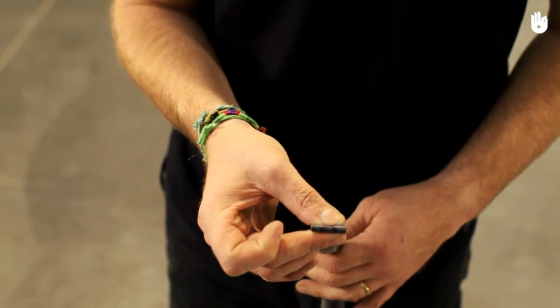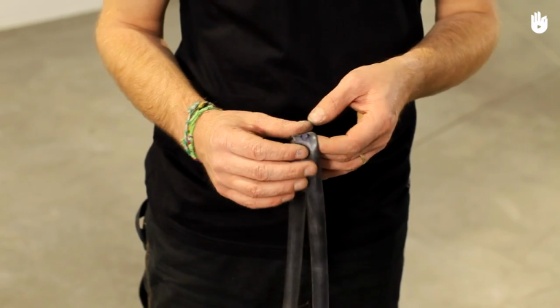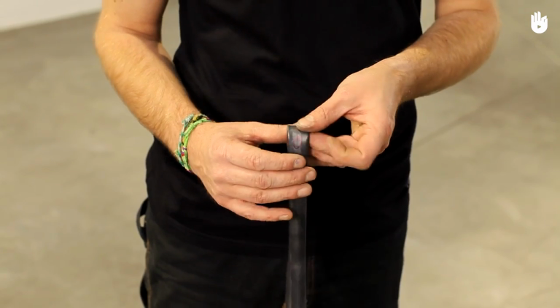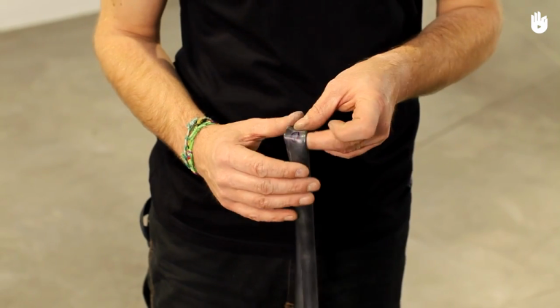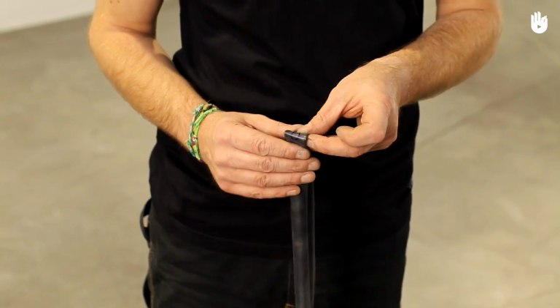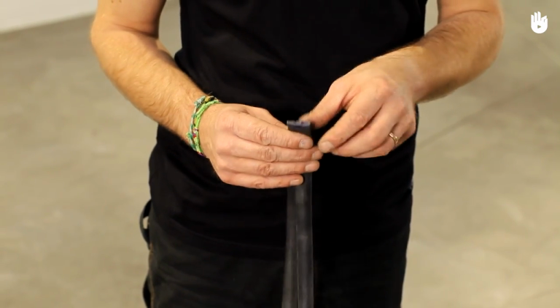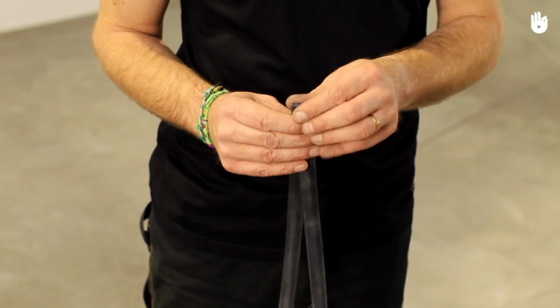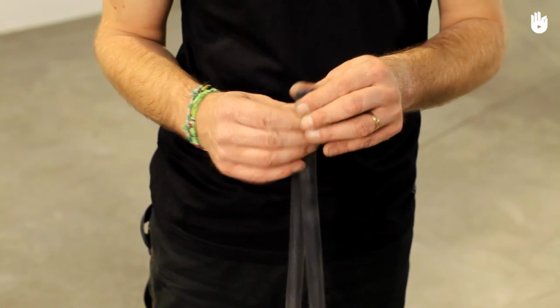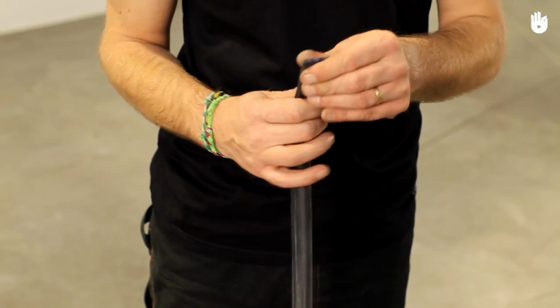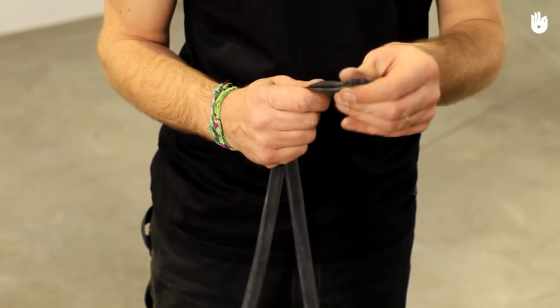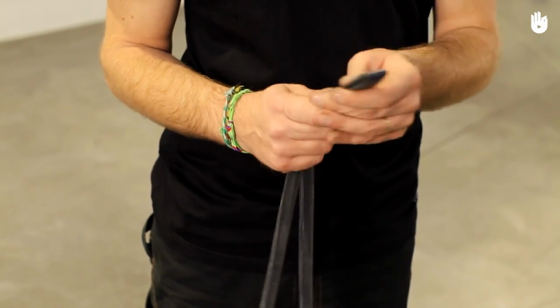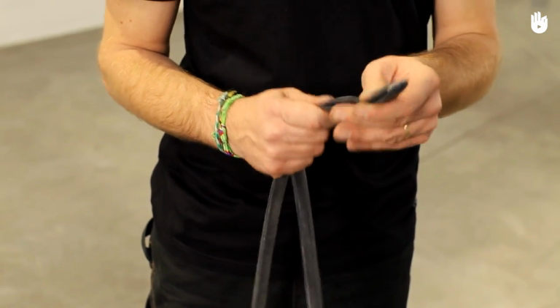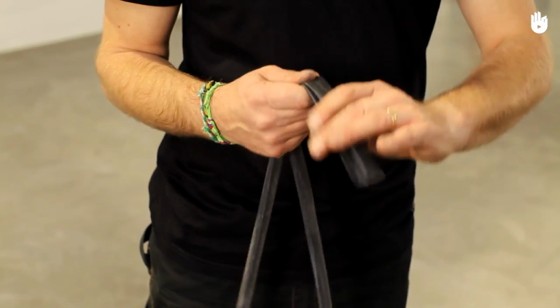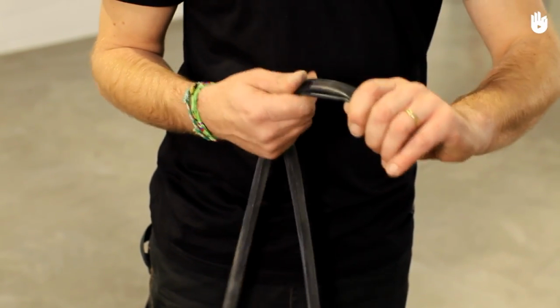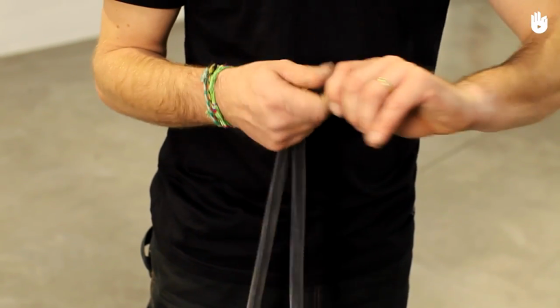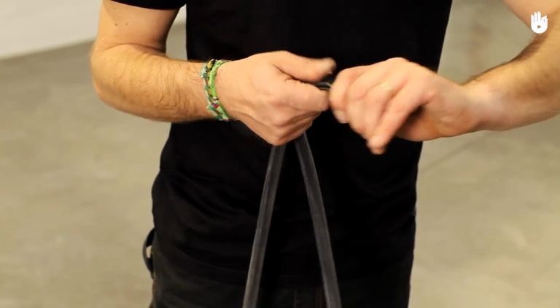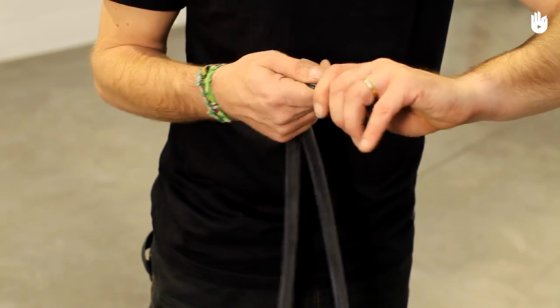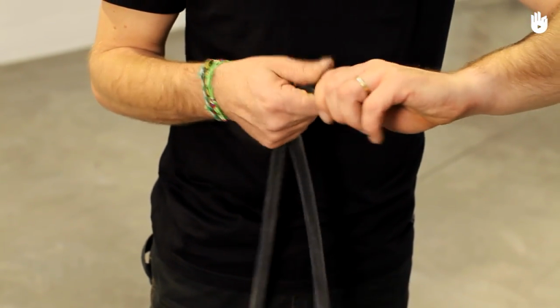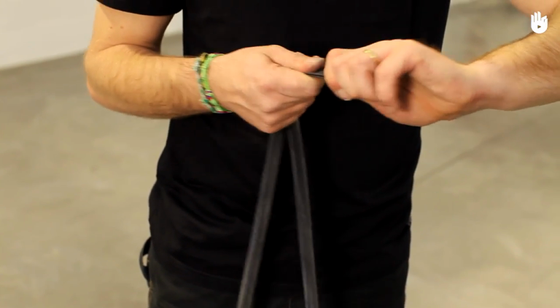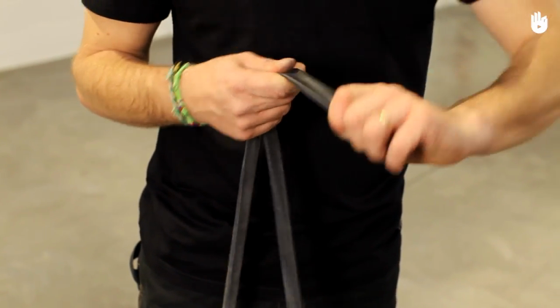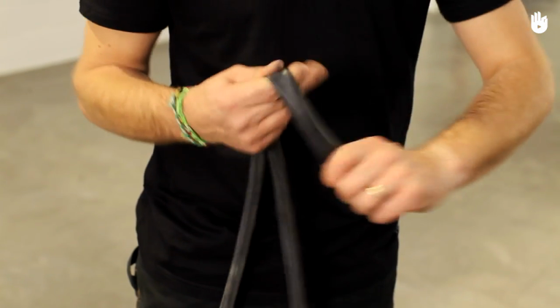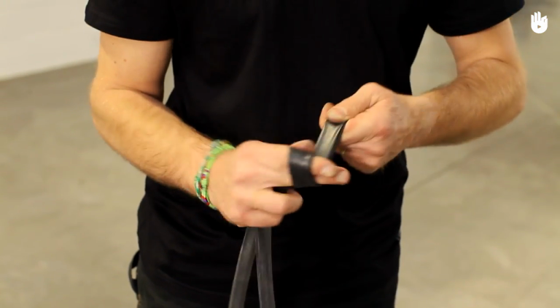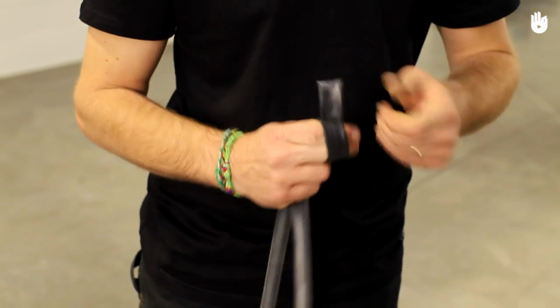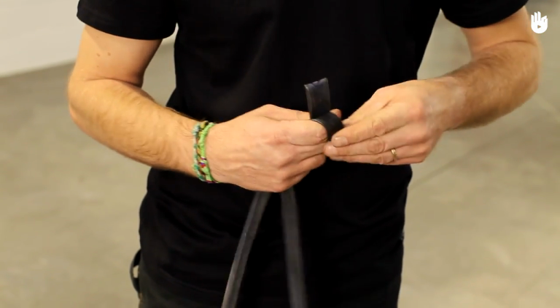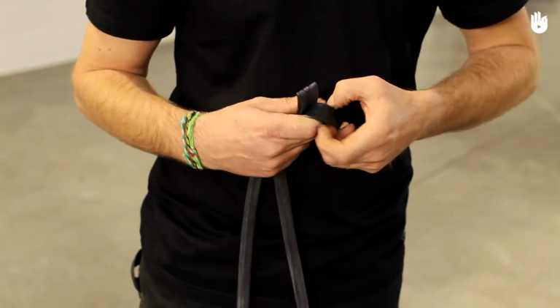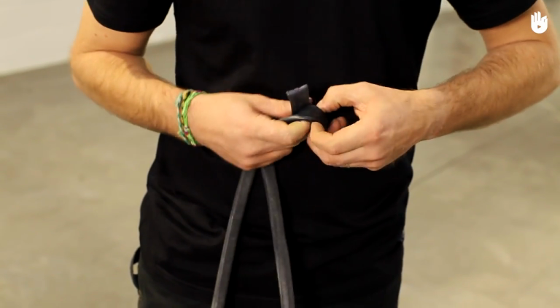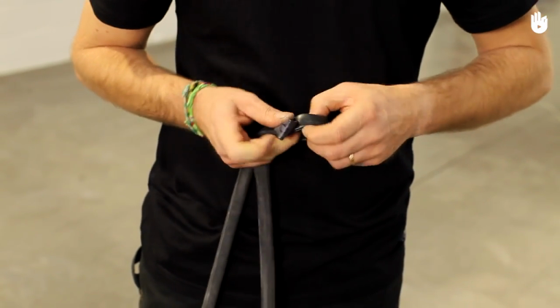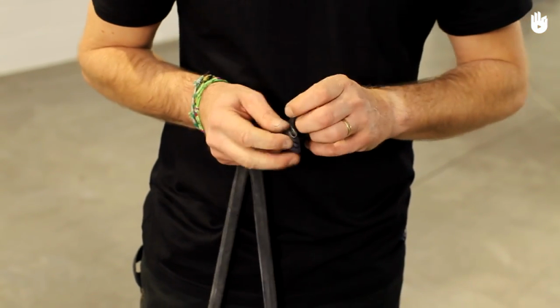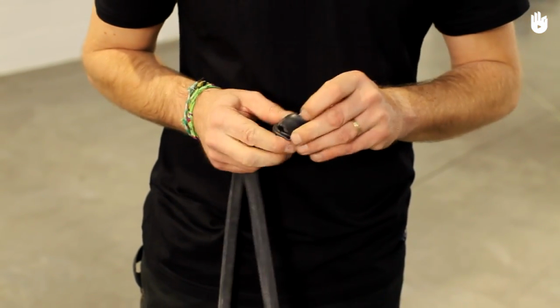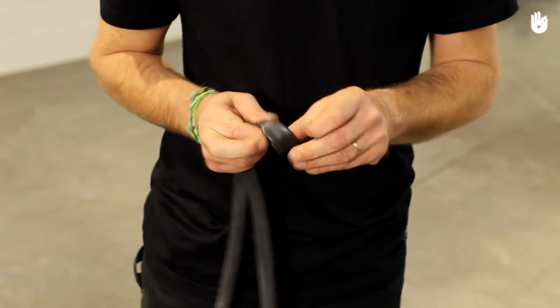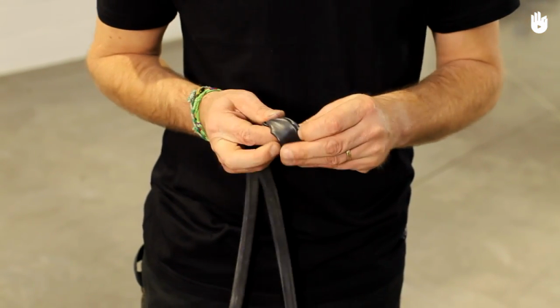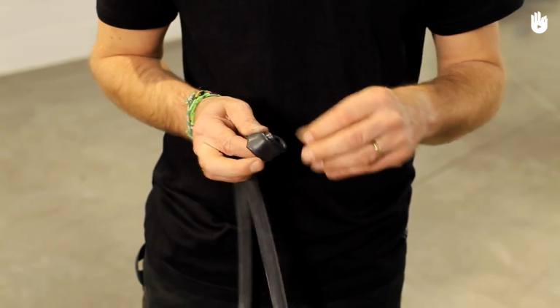Tie a knot in the inner tube, isolating the punctured area. Make sure the knot is tight. This will ensure that as little air as possible can escape, and will give you more slack when you come to replacing your inner tube.